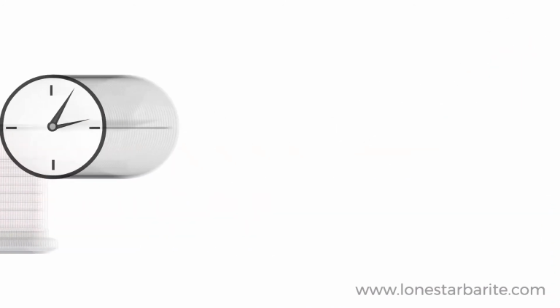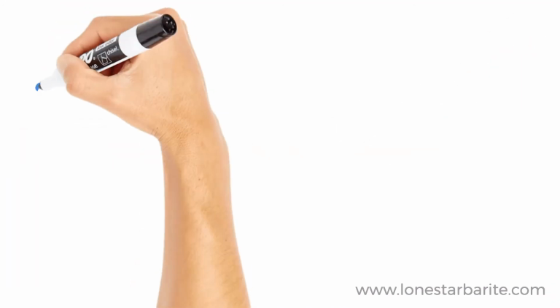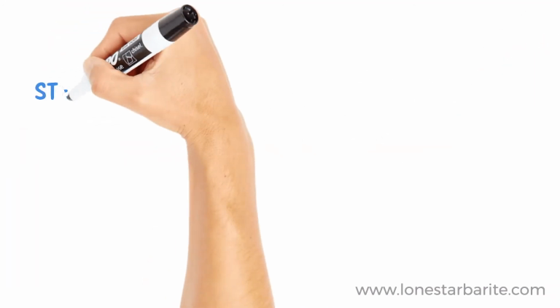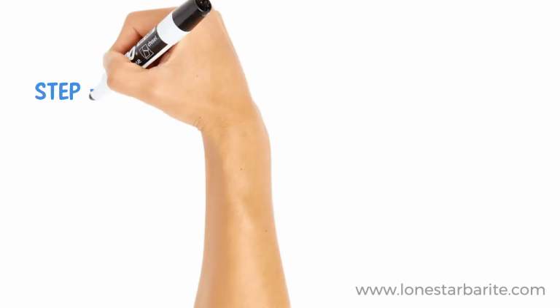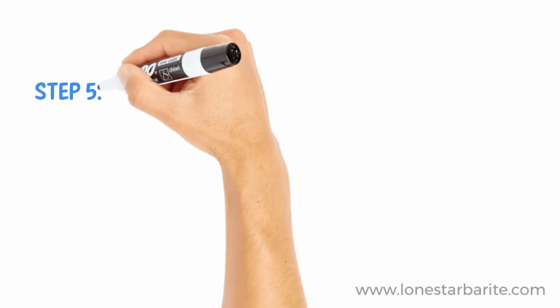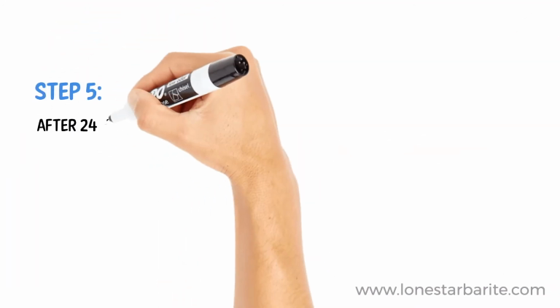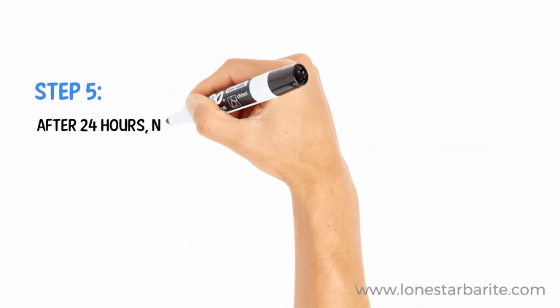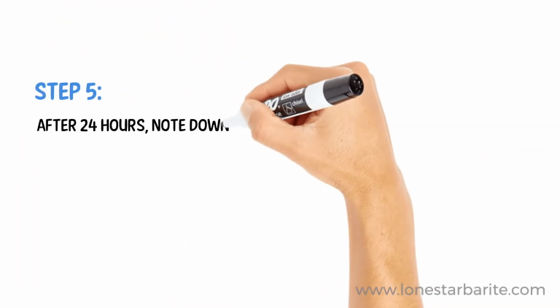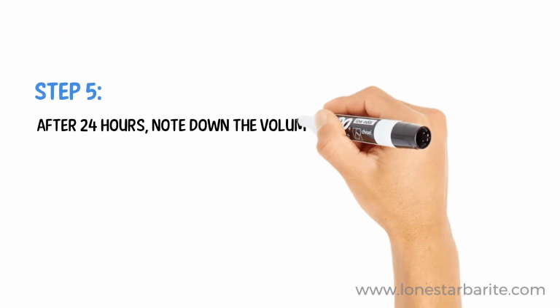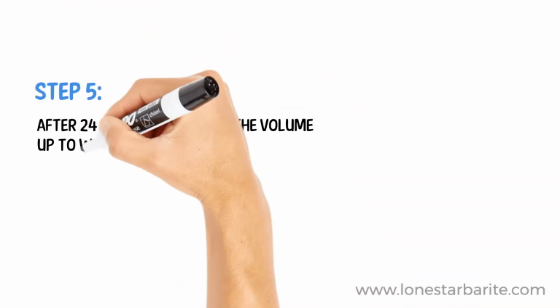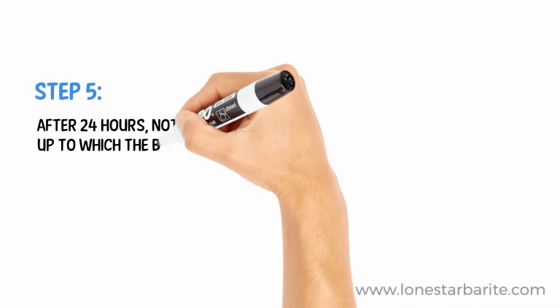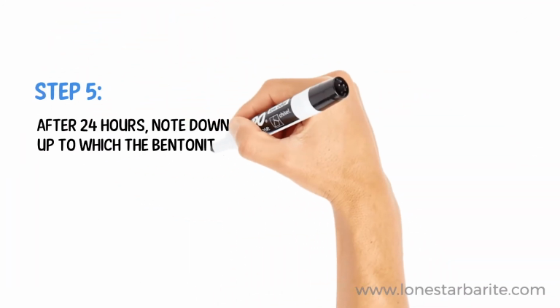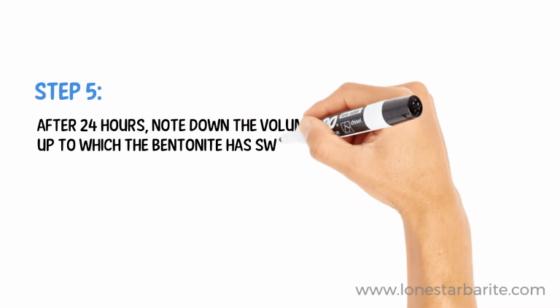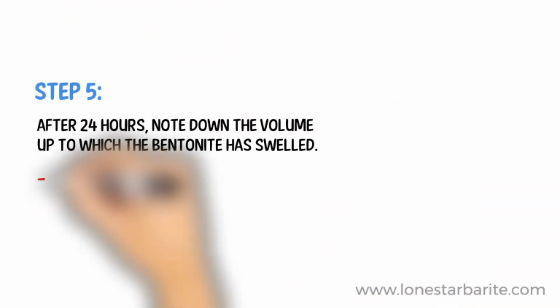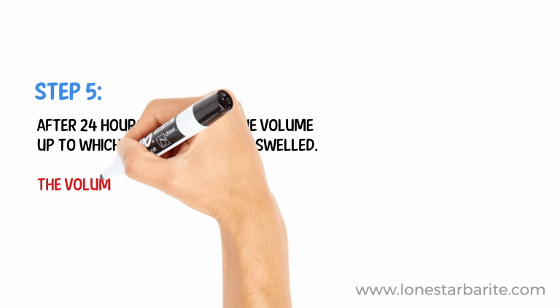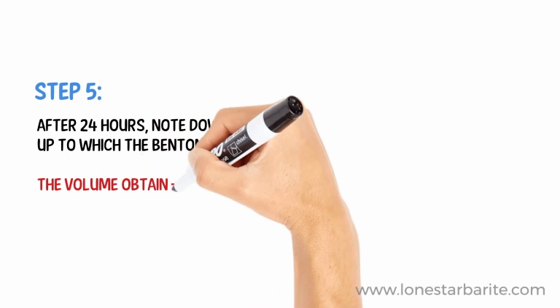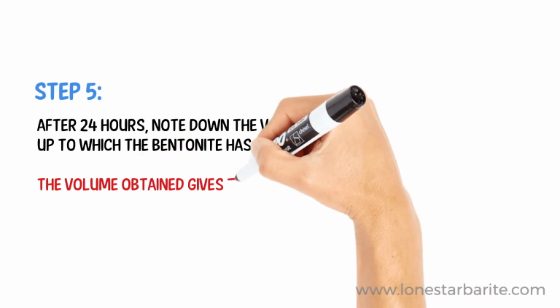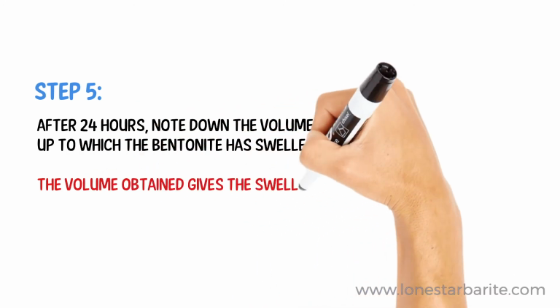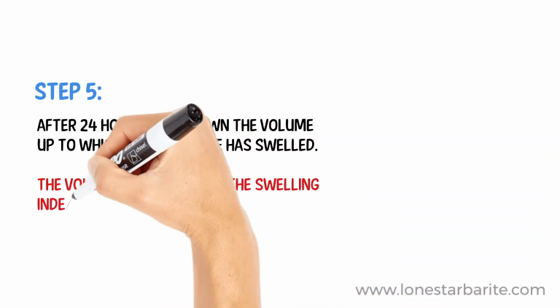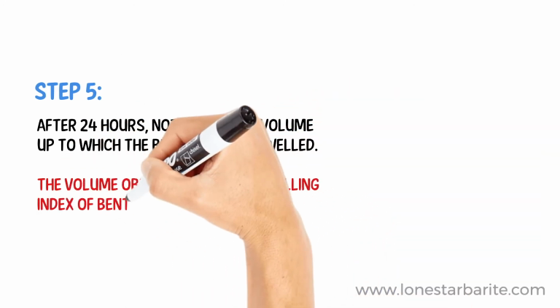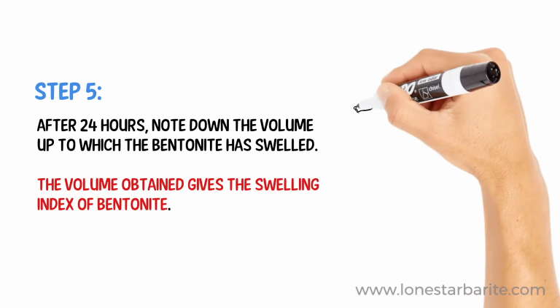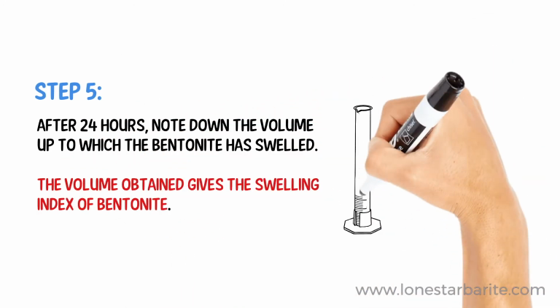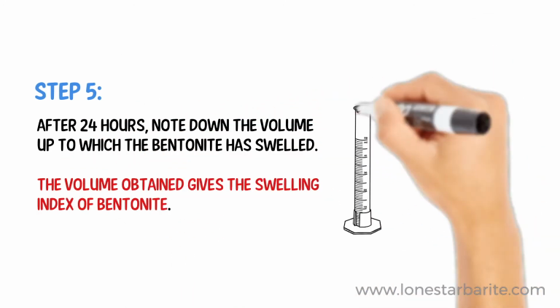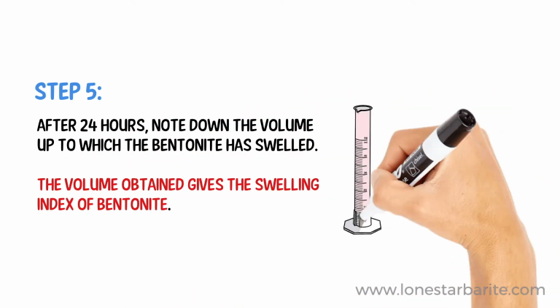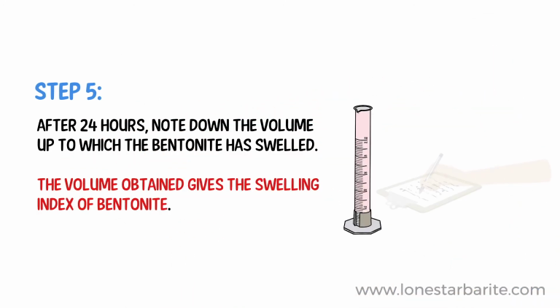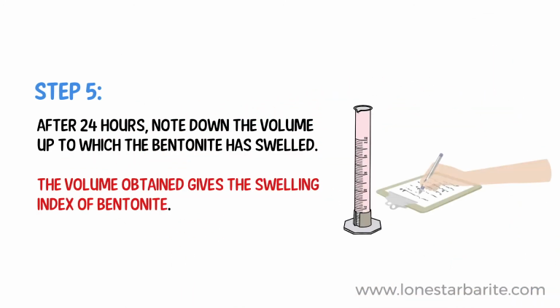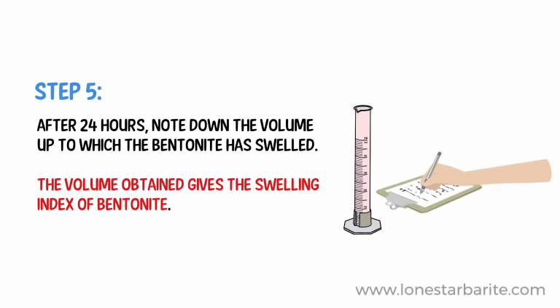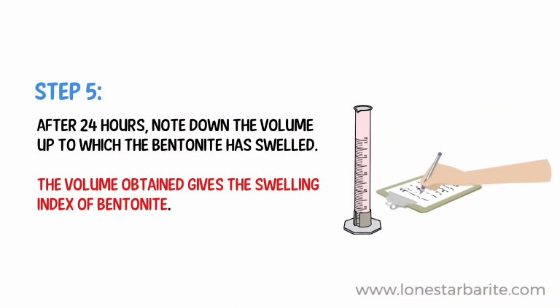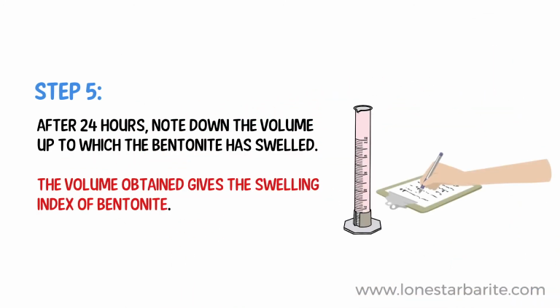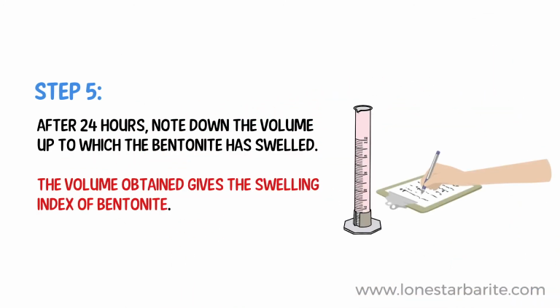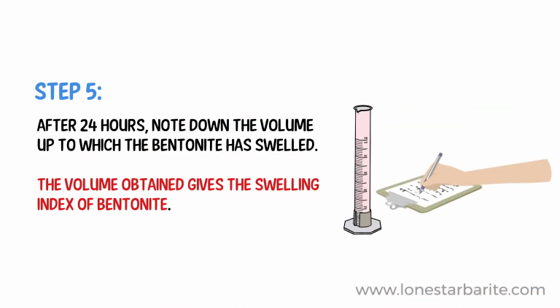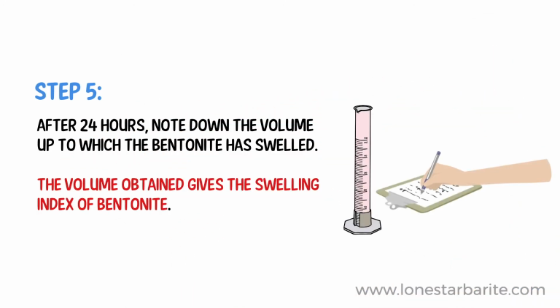Step 5. After 24 hours, note down the volume up to which the bentonite has swelled. The volume obtained gives the swelling index of bentonite.